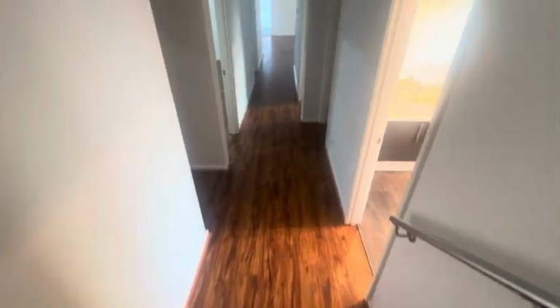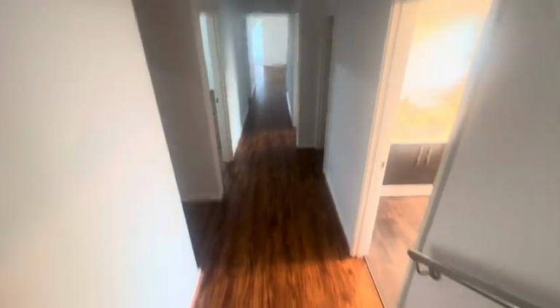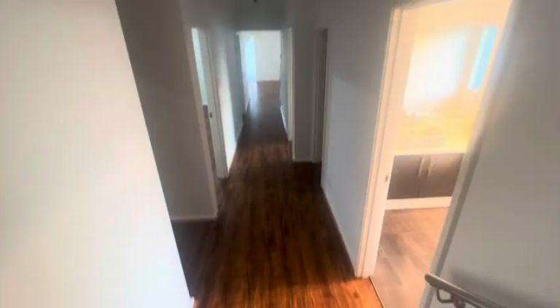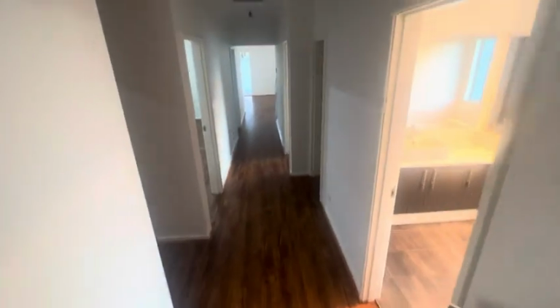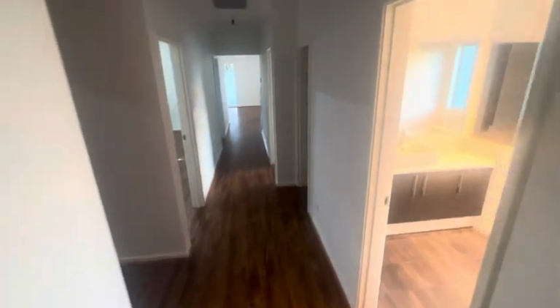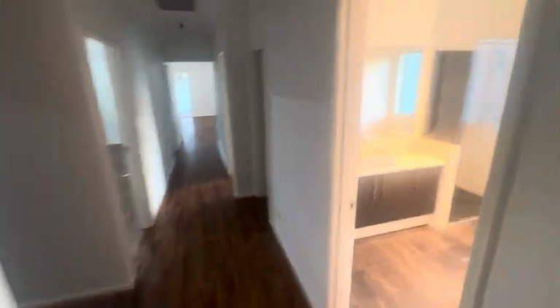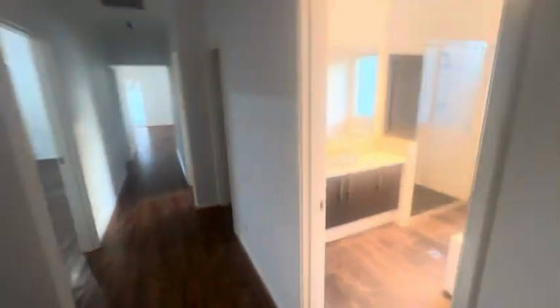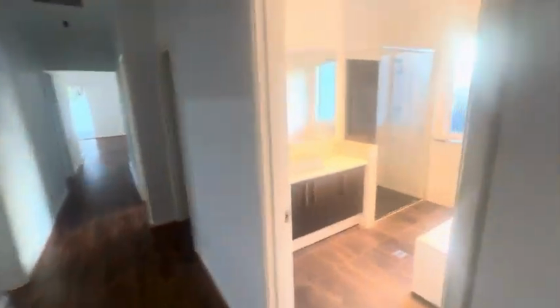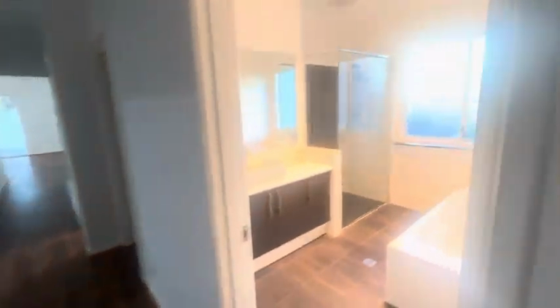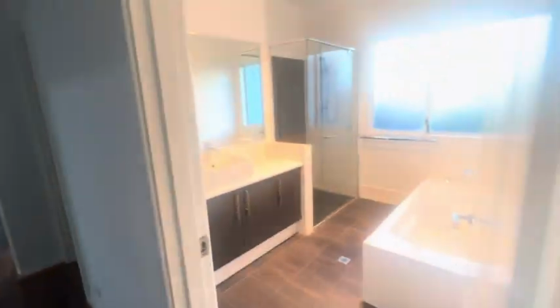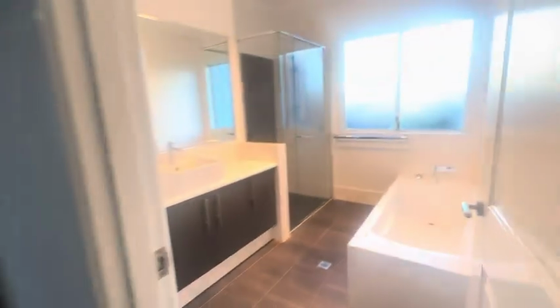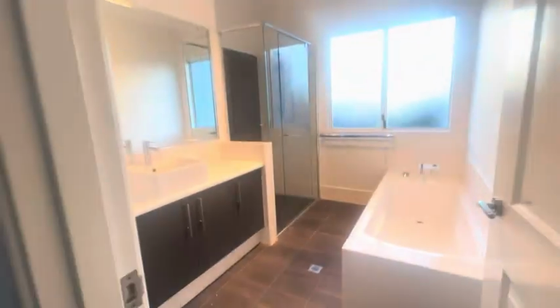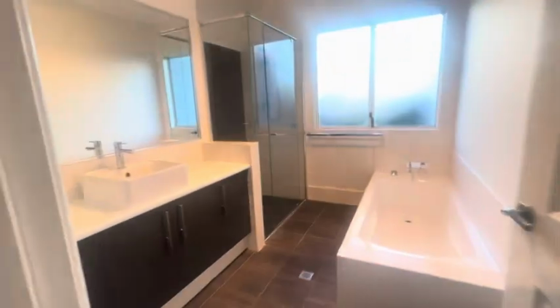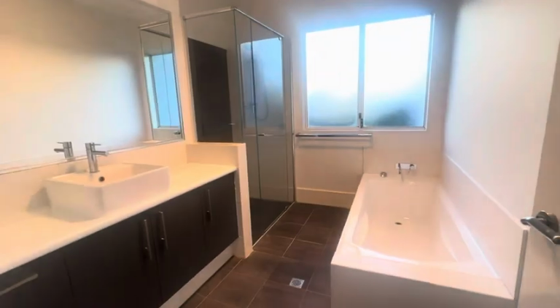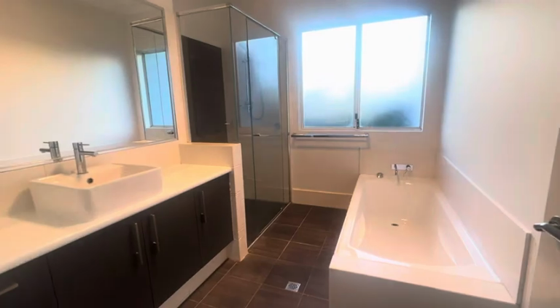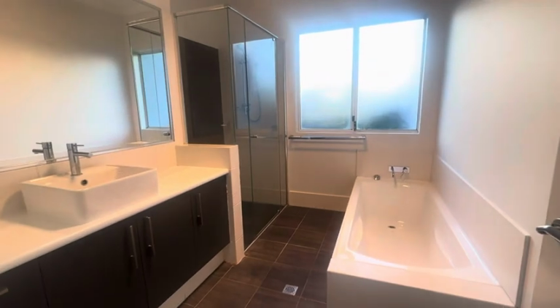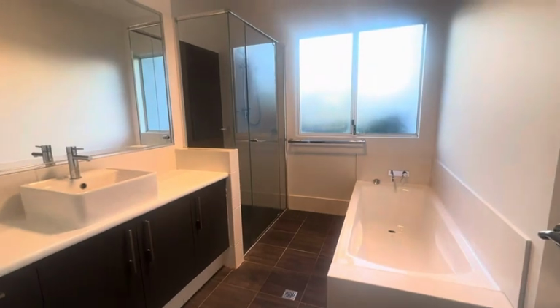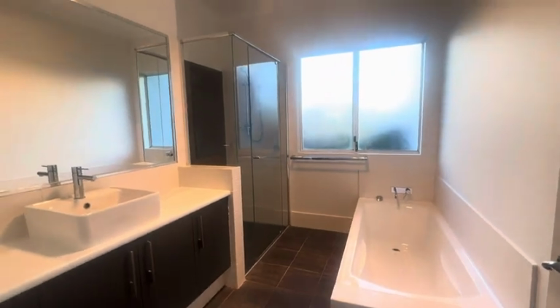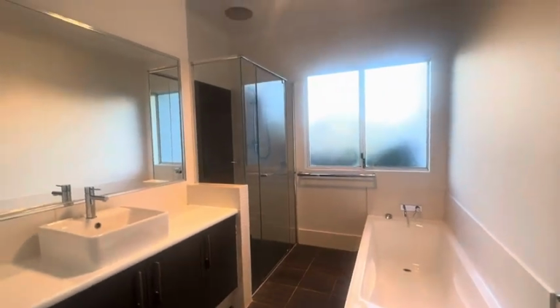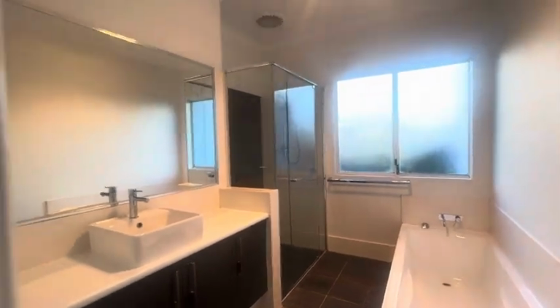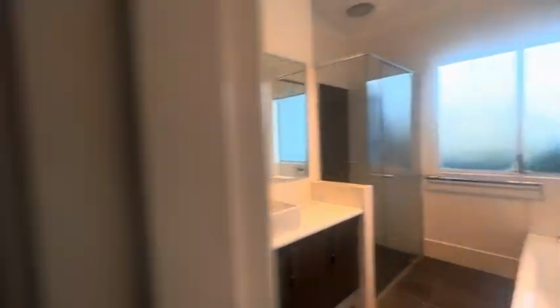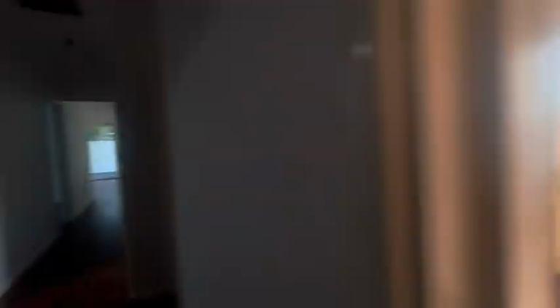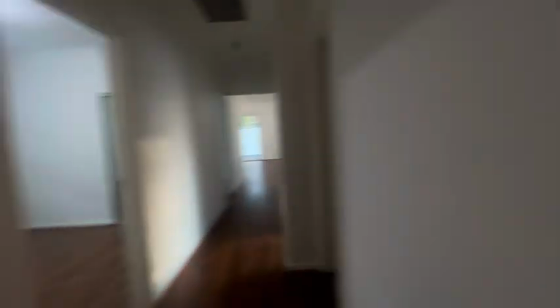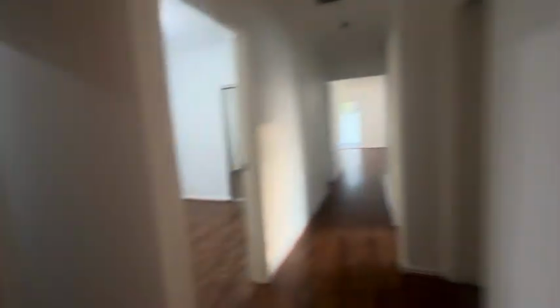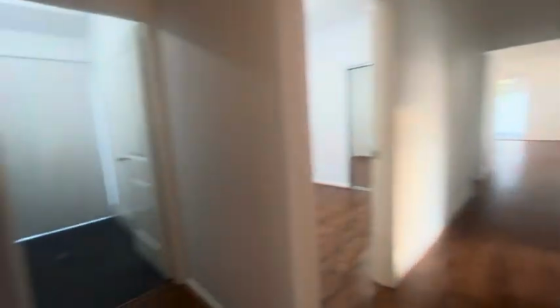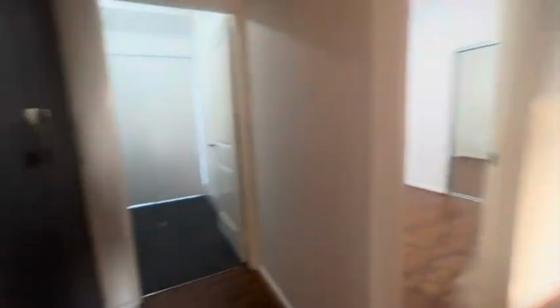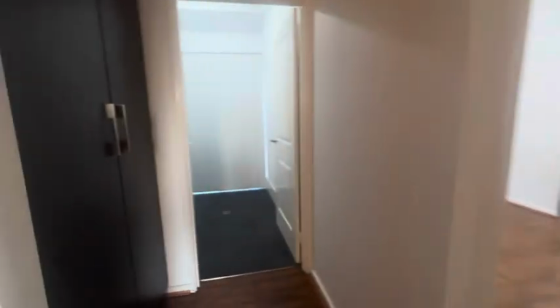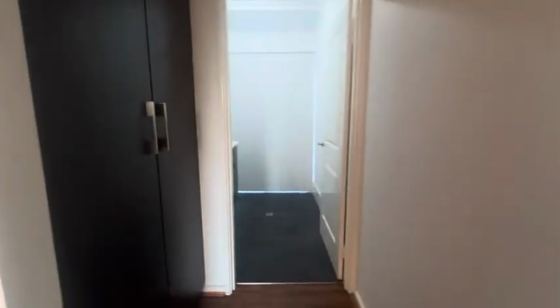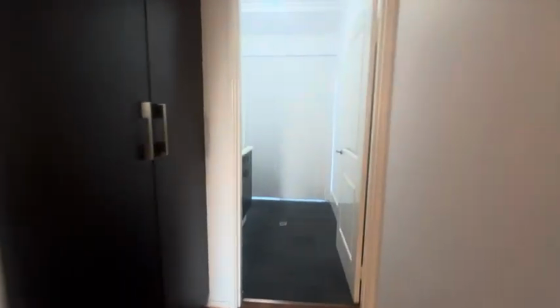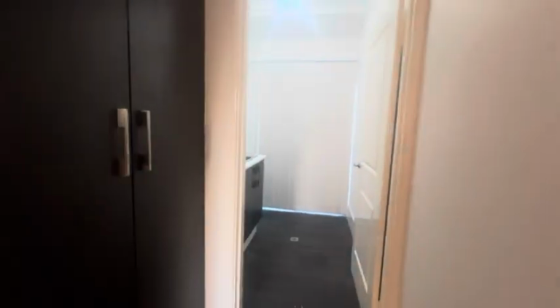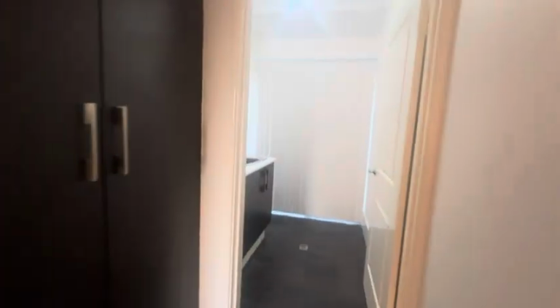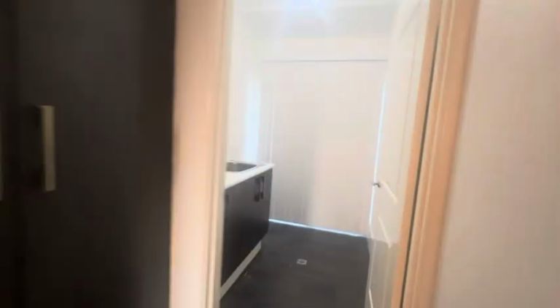To the right we've got the main bathroom with bath and shower, plus a linen cupboard and laundry.